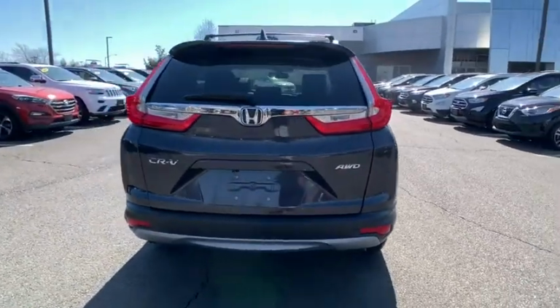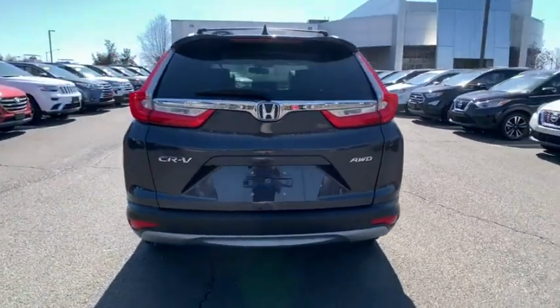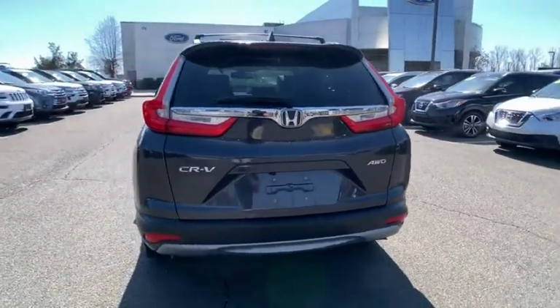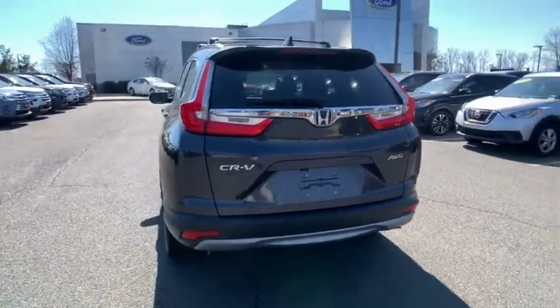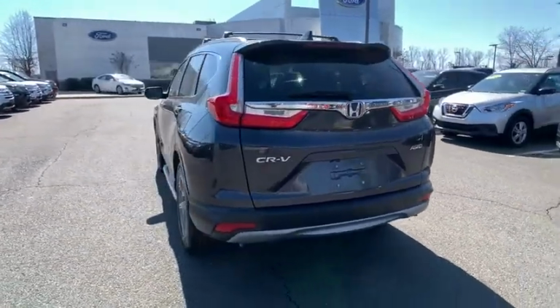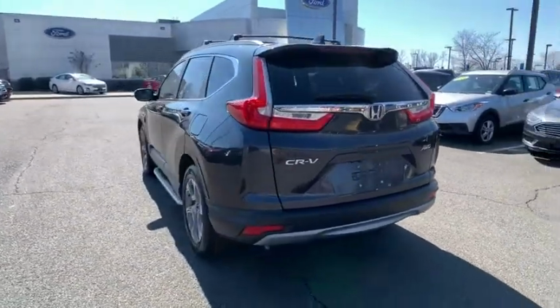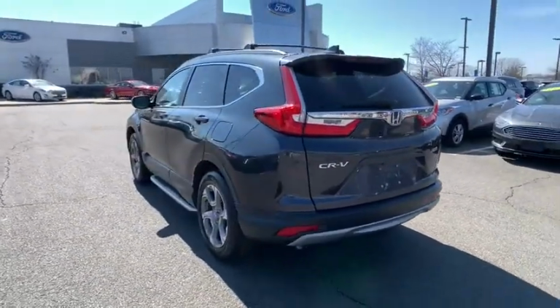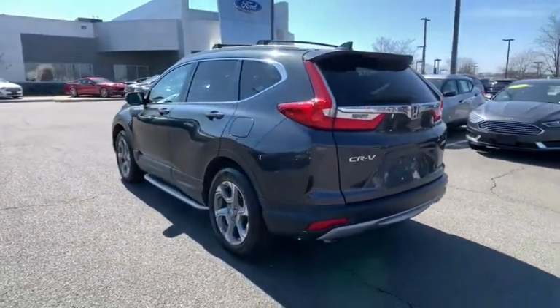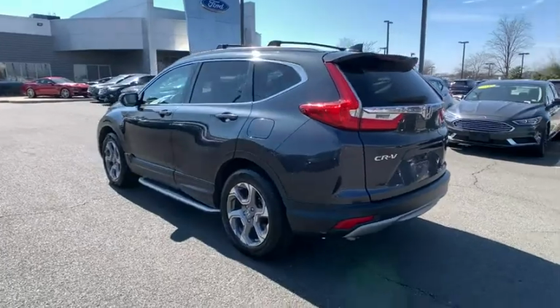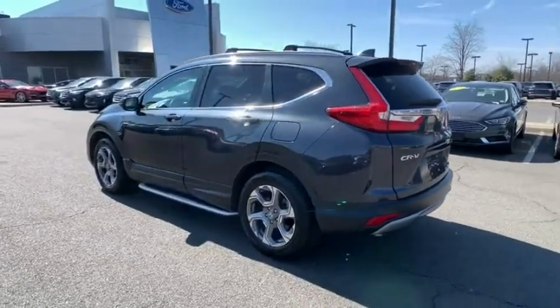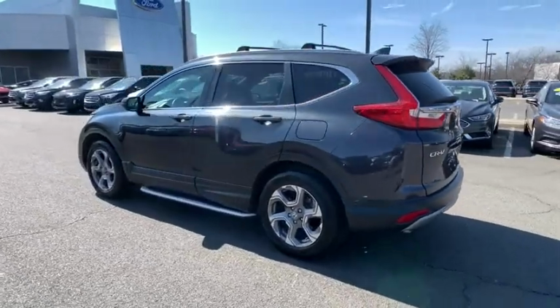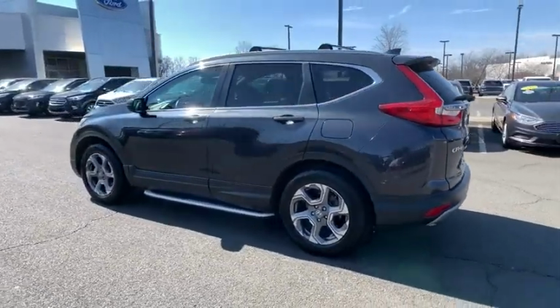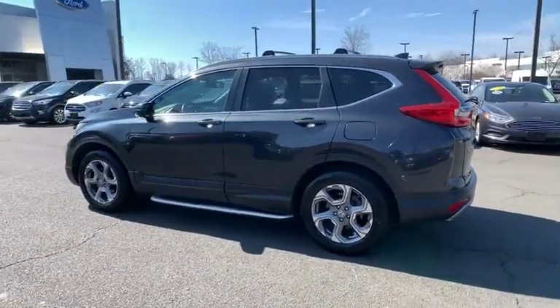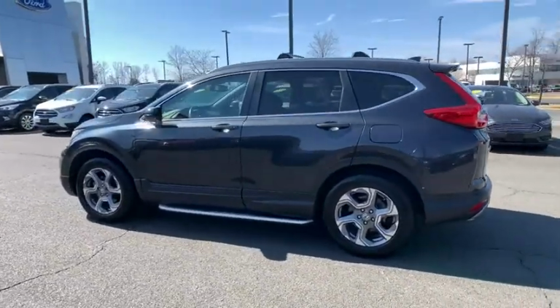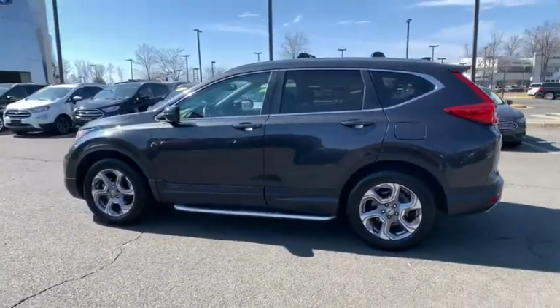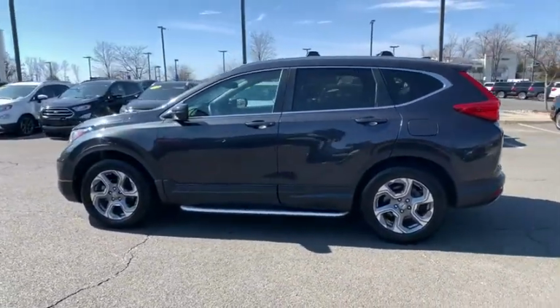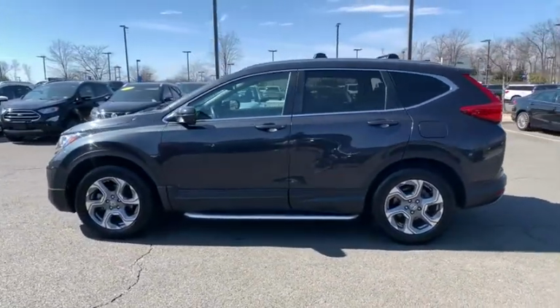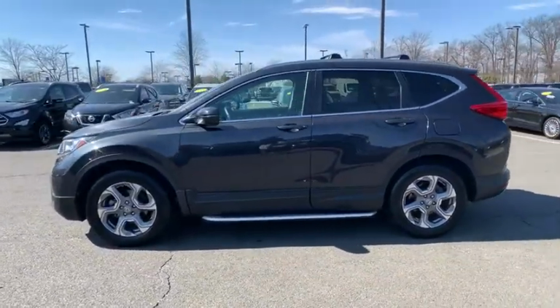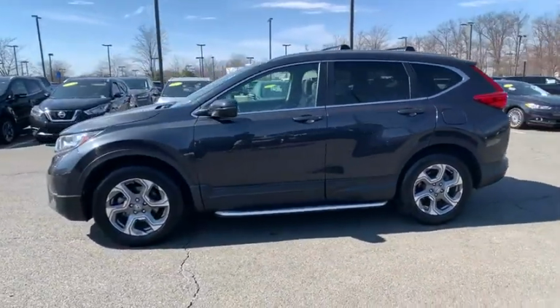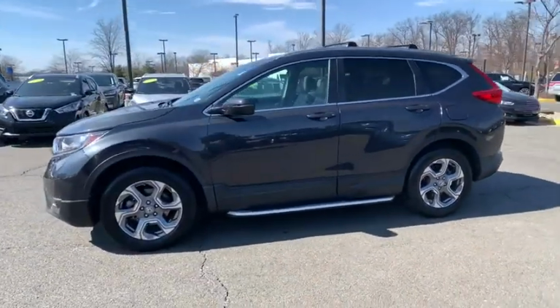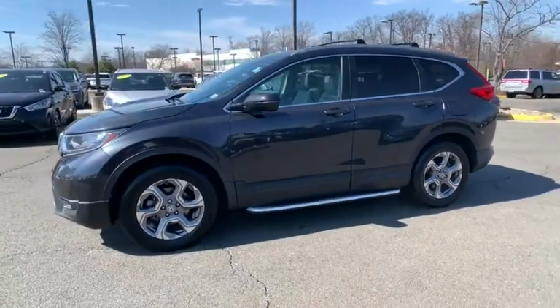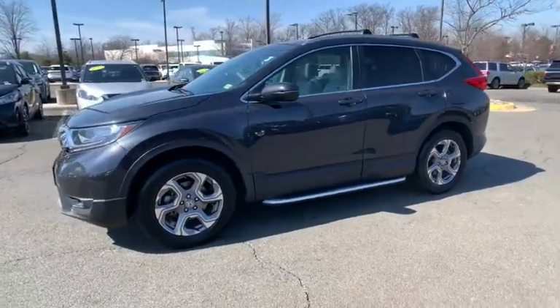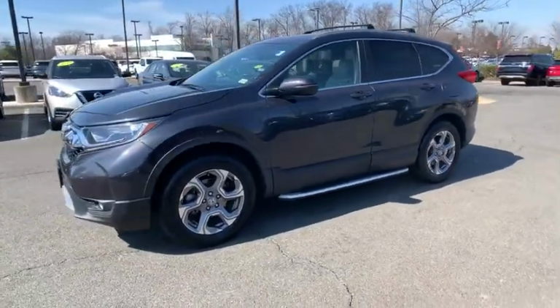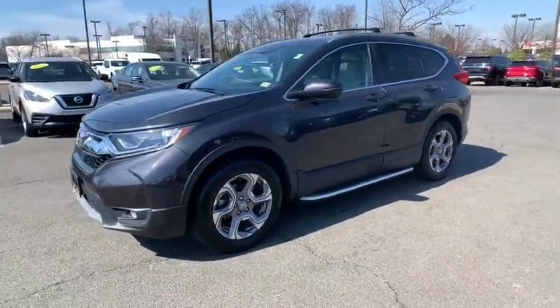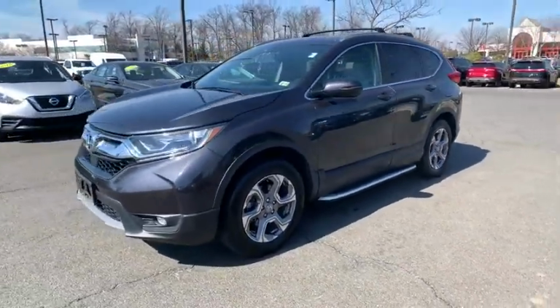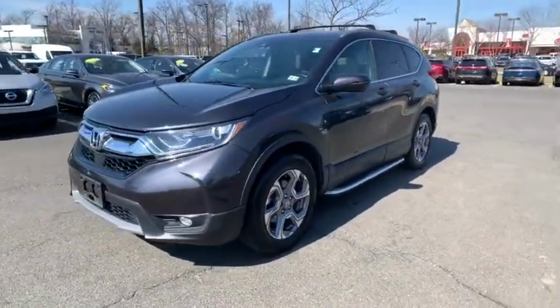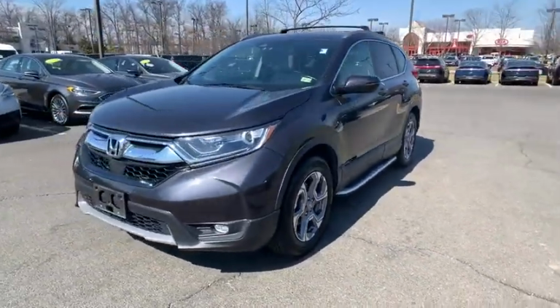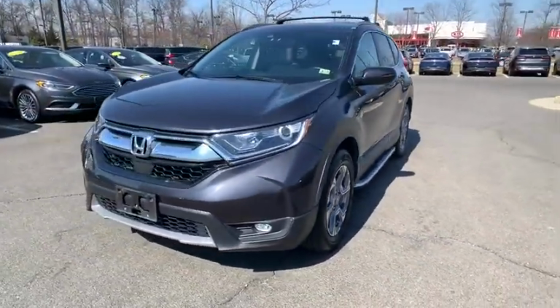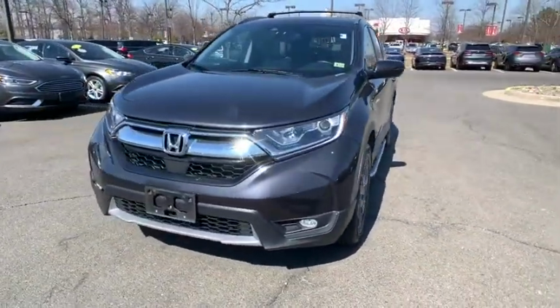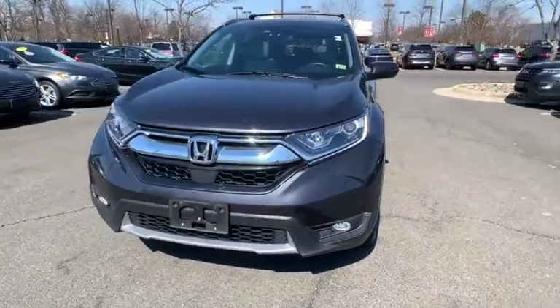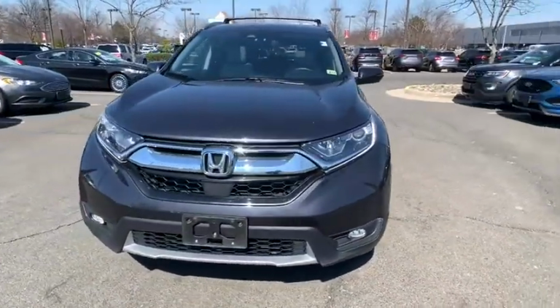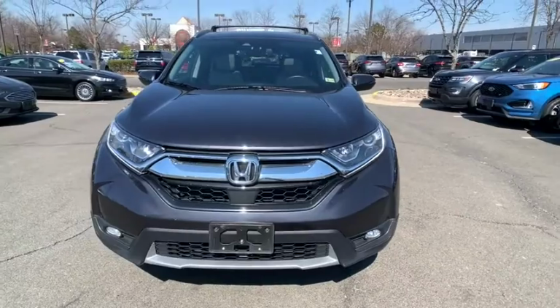This vehicle has less than 60,000 miles. Here are some of this vehicle's great options: power liftgate, backup camera, keyless entry, power passenger seat, remote engine start, stability control, and steering wheel audio controls.